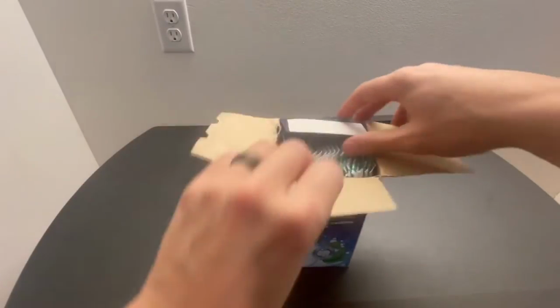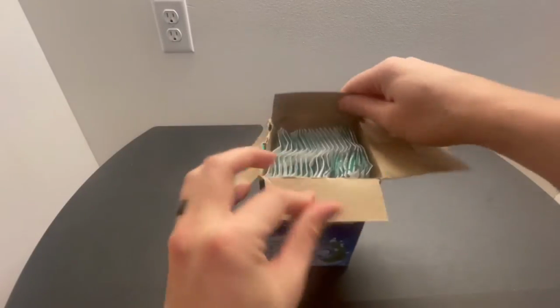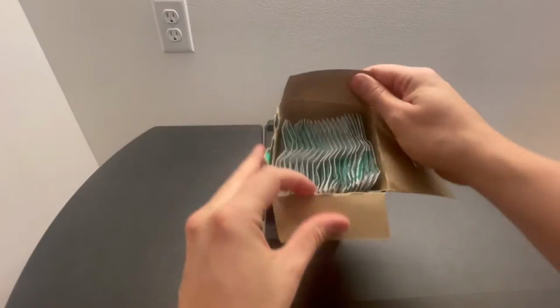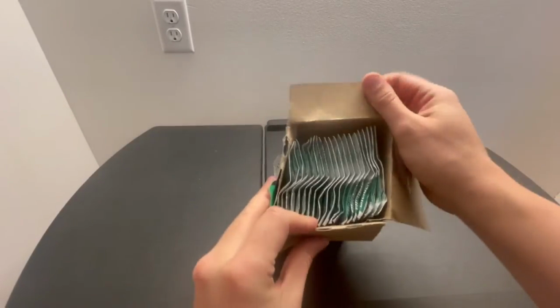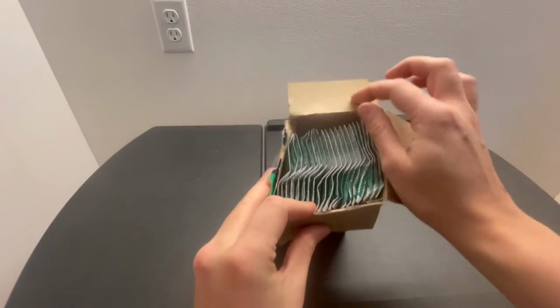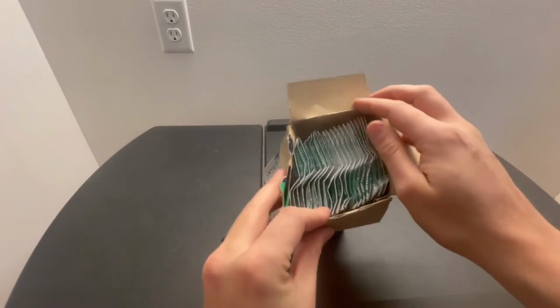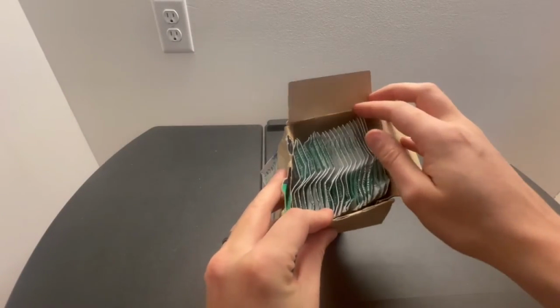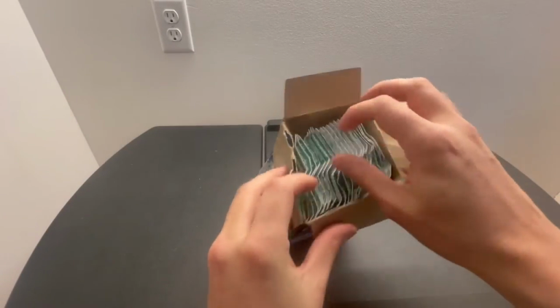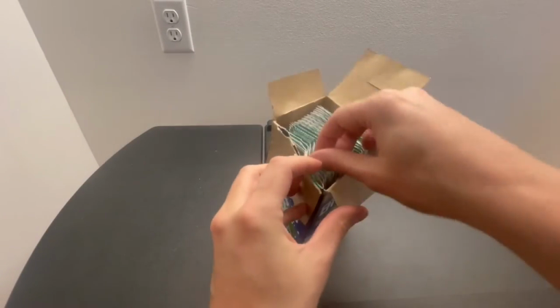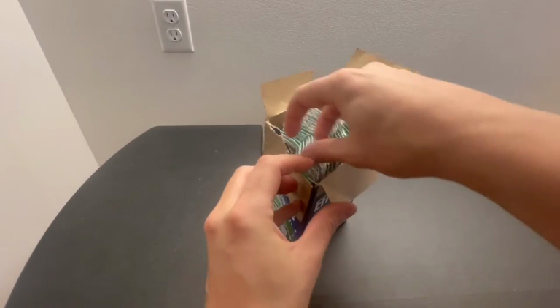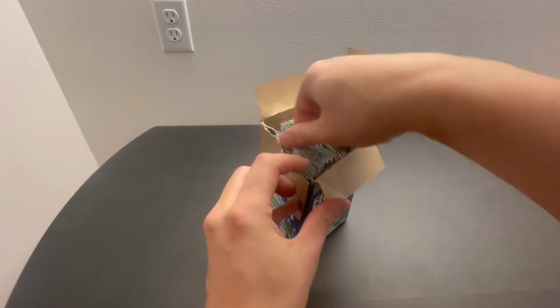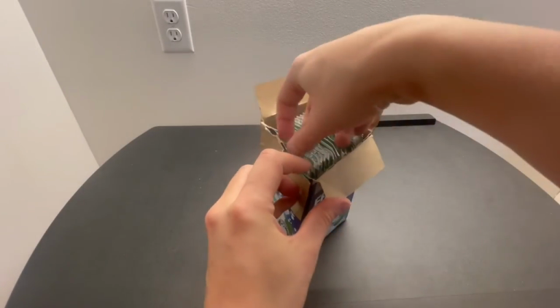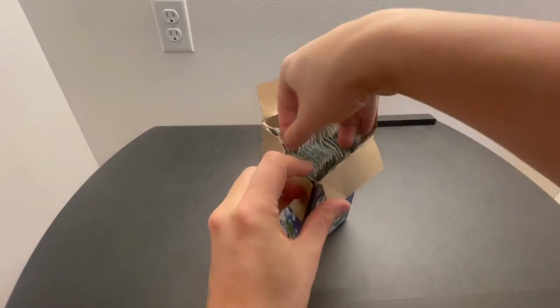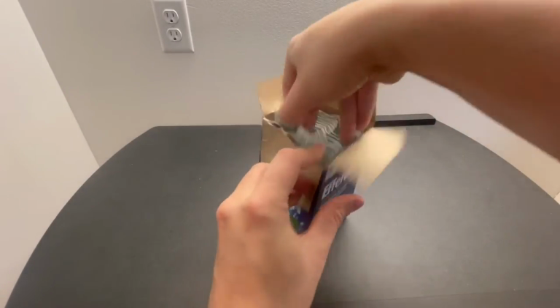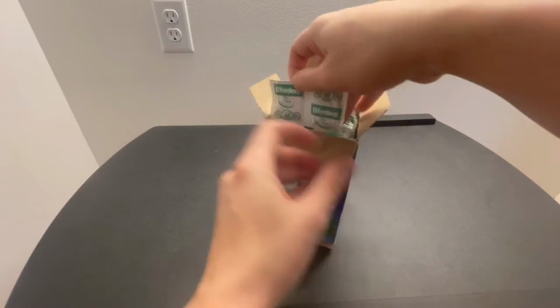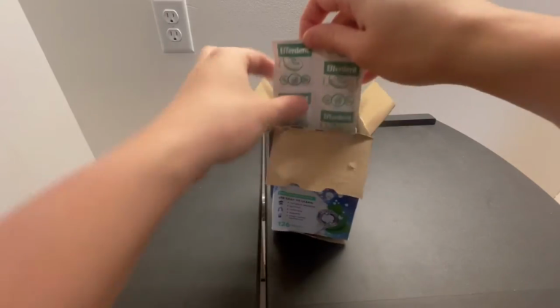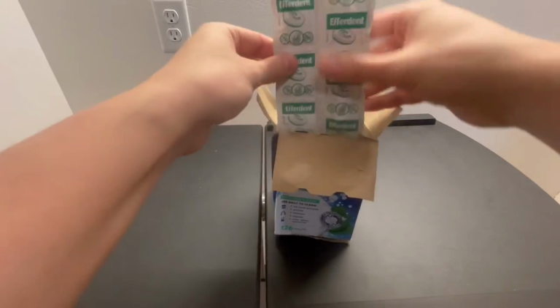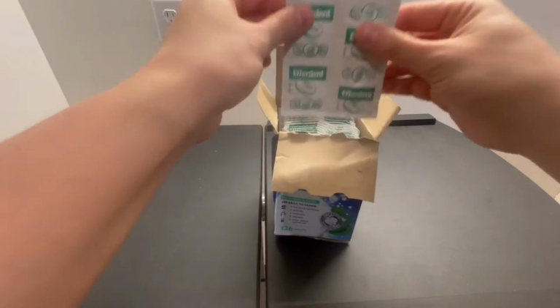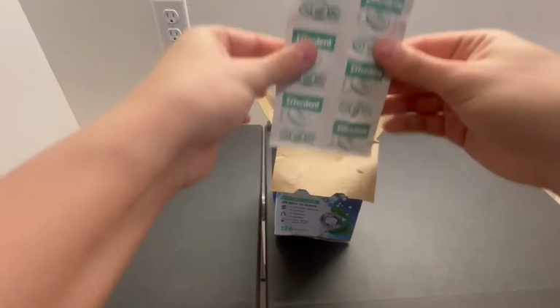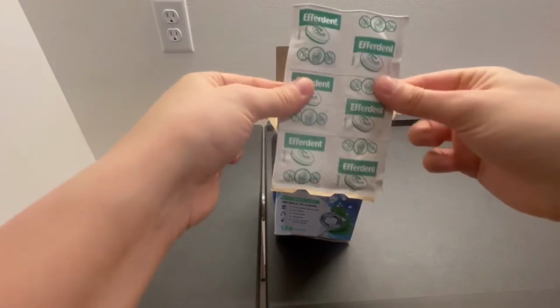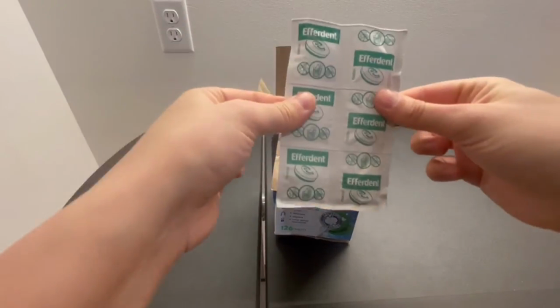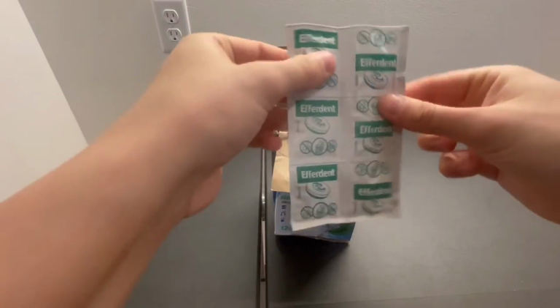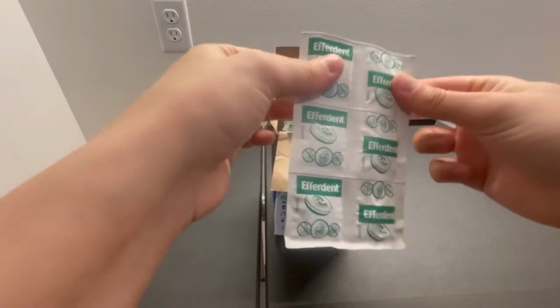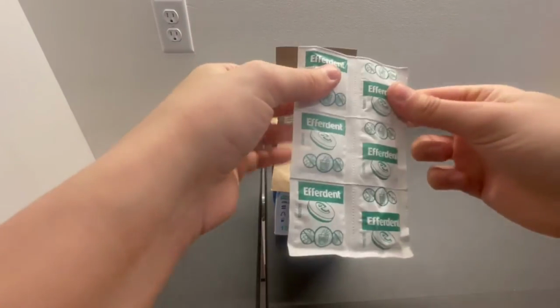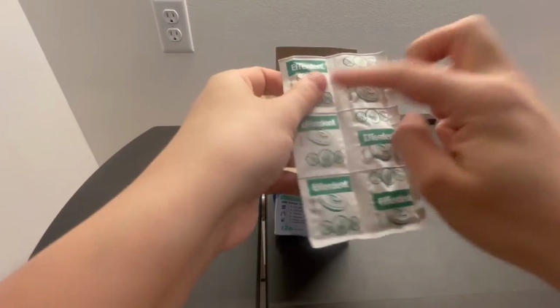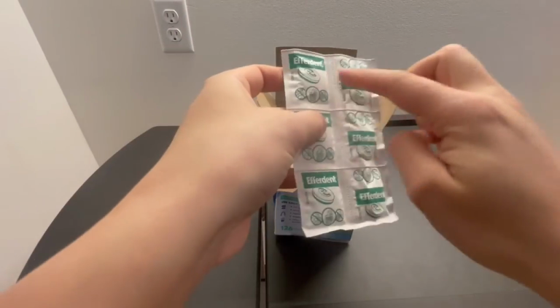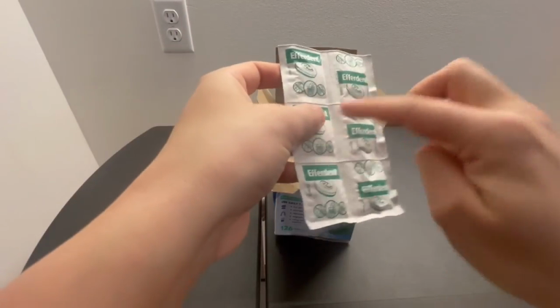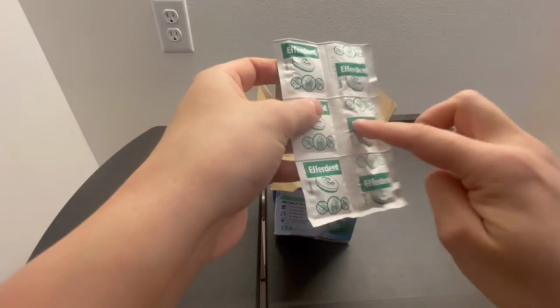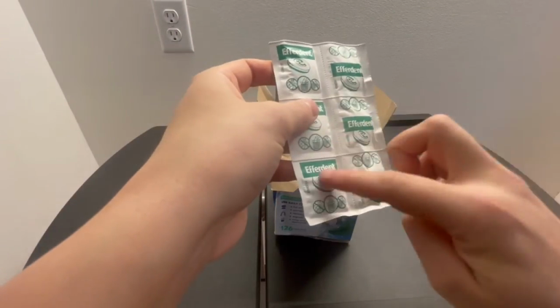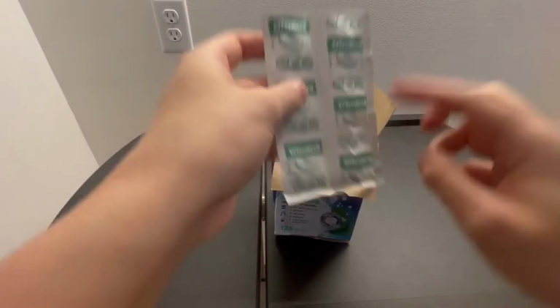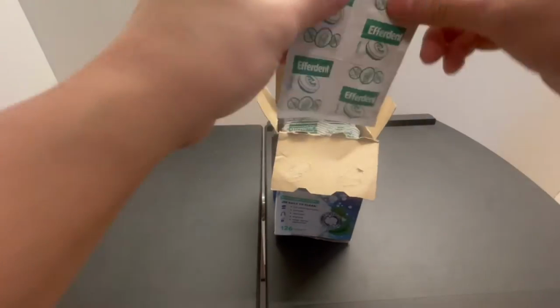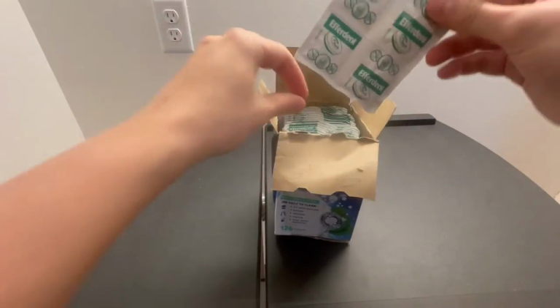Here's what it looks like. You'll get all these packs and it's essentially six different tablets.